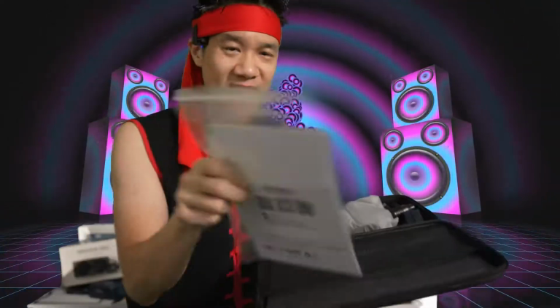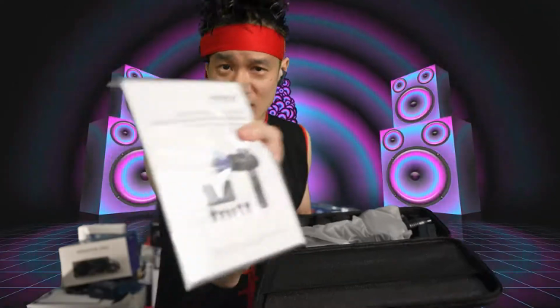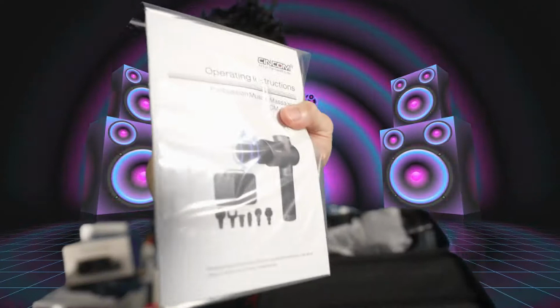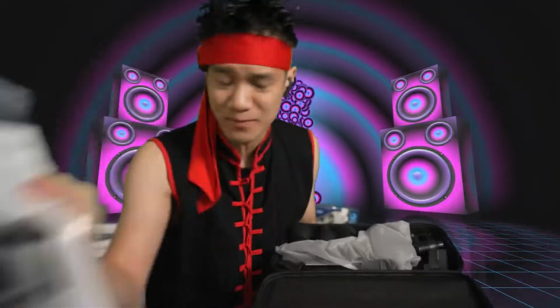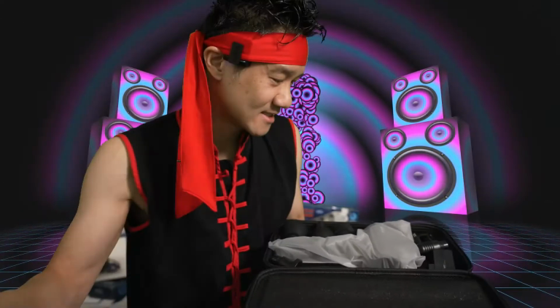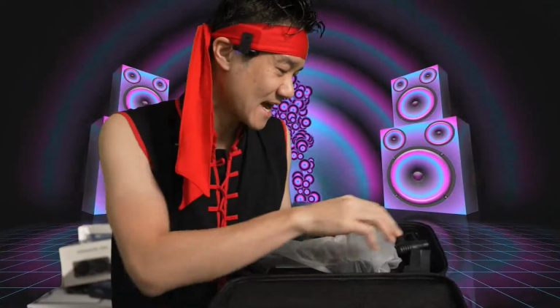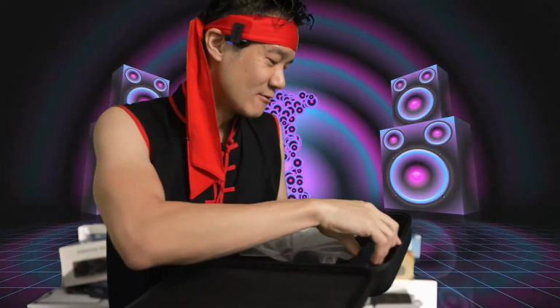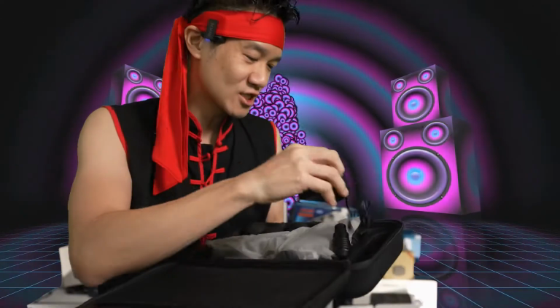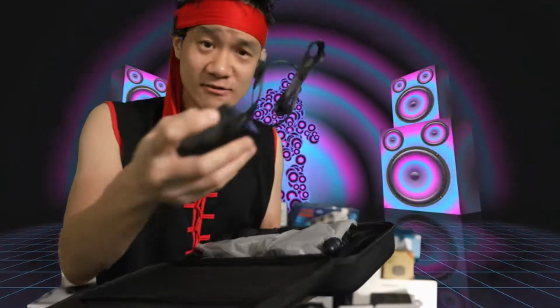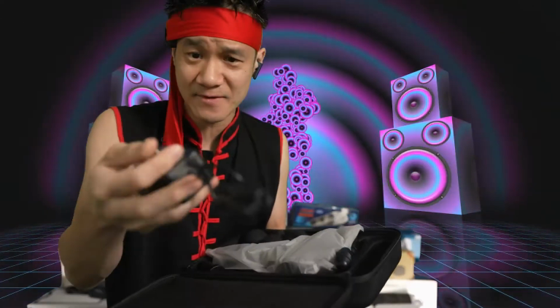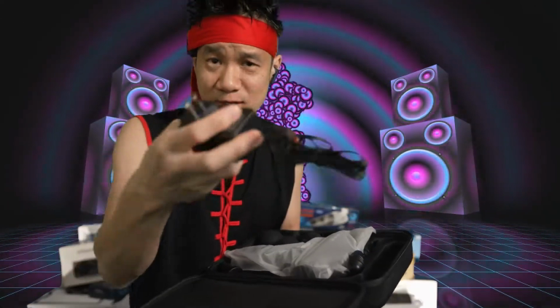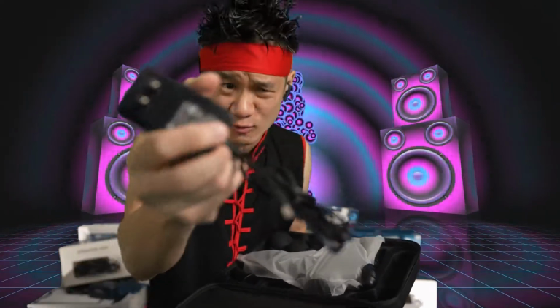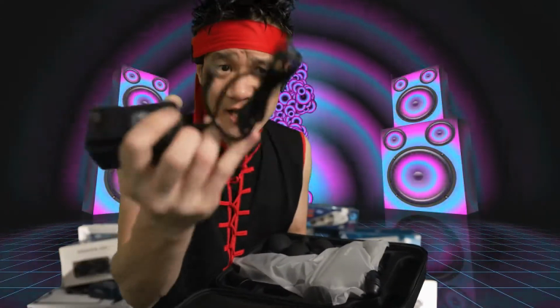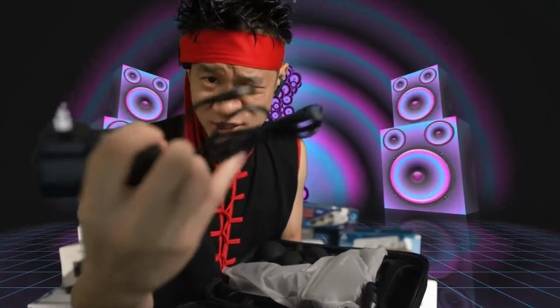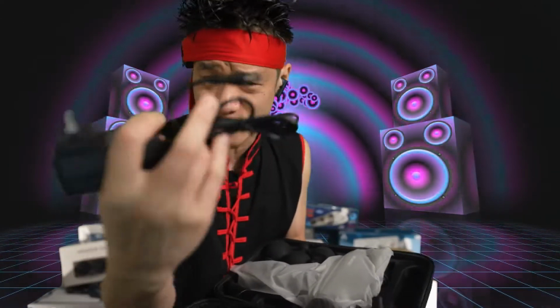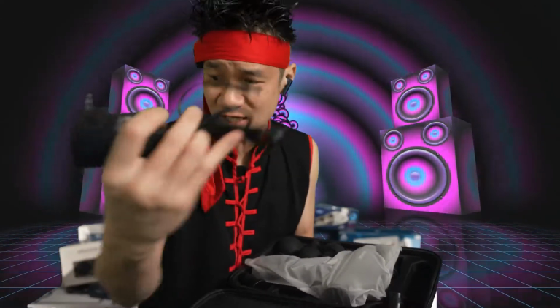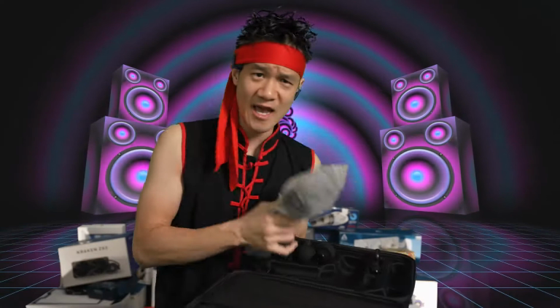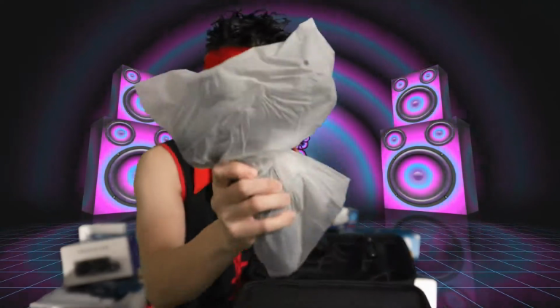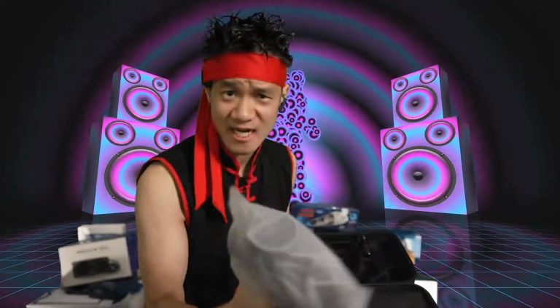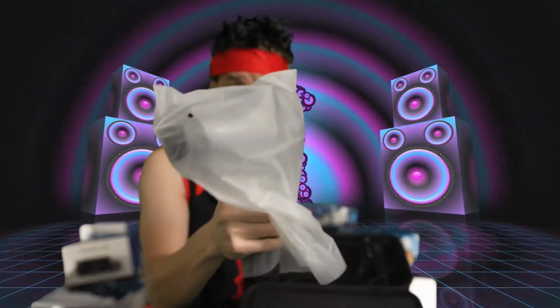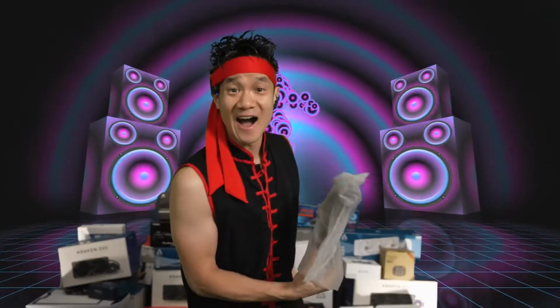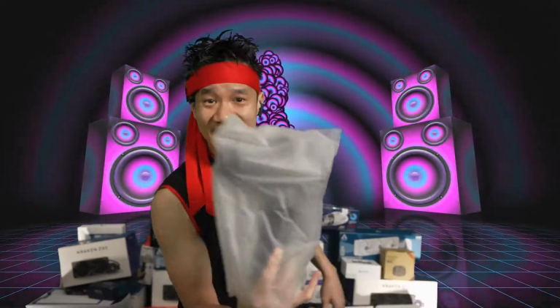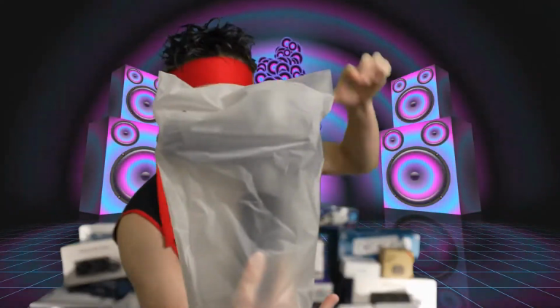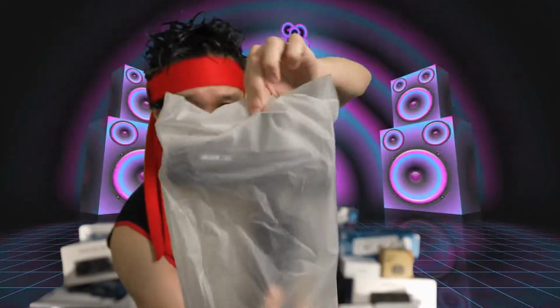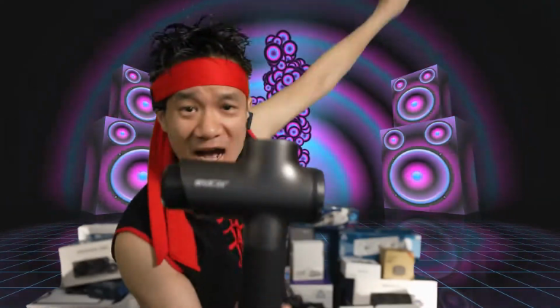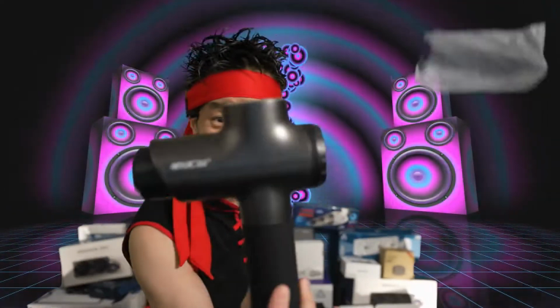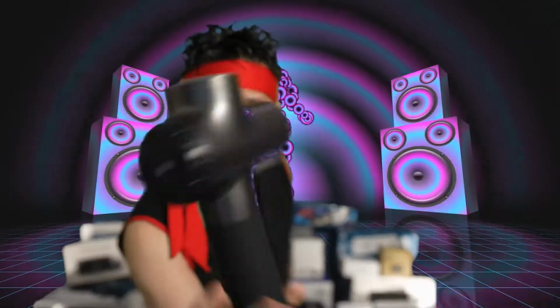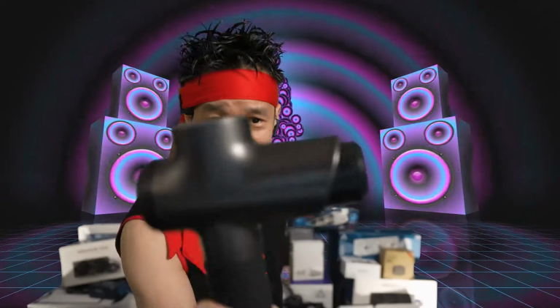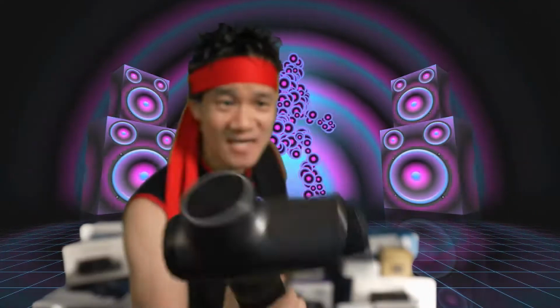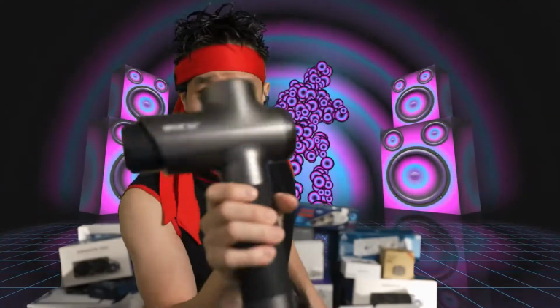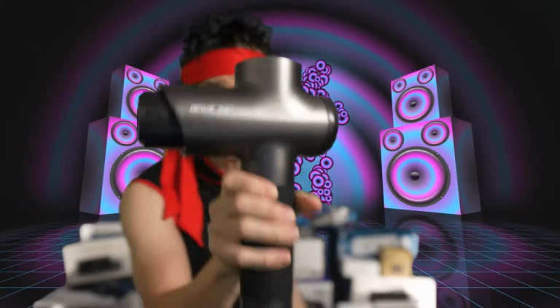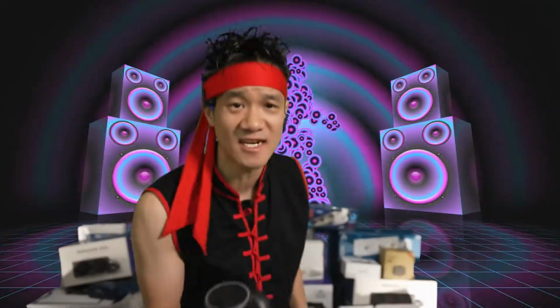You got some instruction manual right here — put that to the side. We got the charger right here because it plugs into the wall and it charges your massage gun. And here's our massage gun right here. The Syncom massage gun.